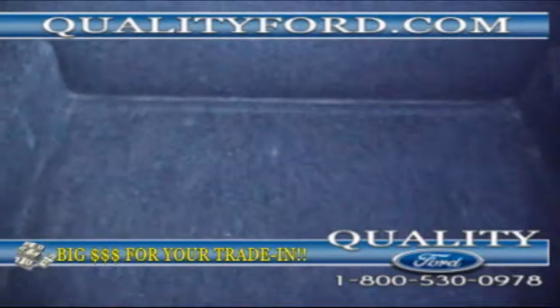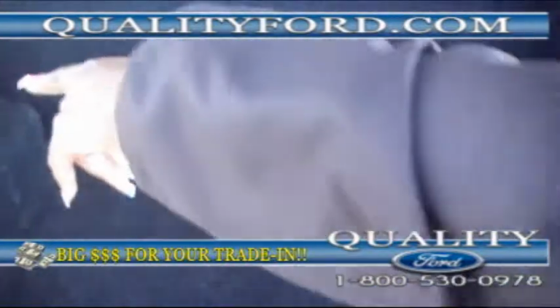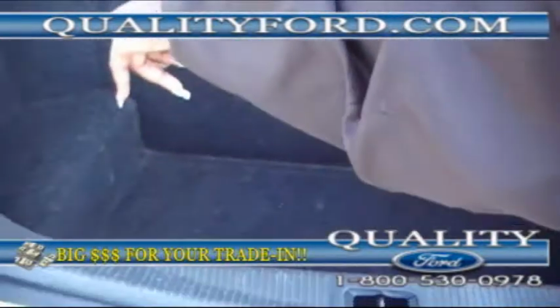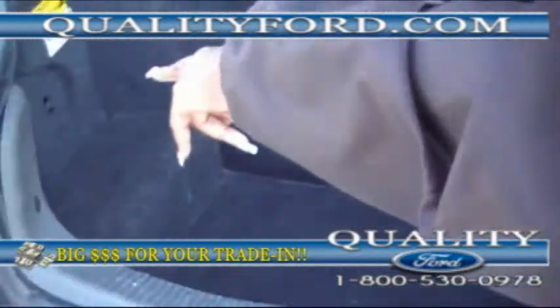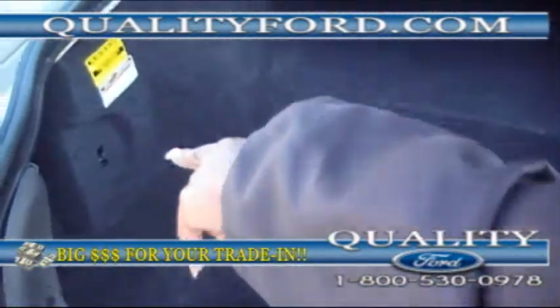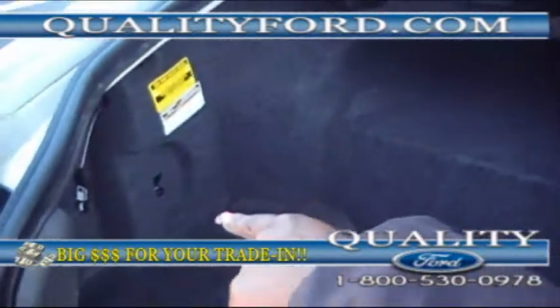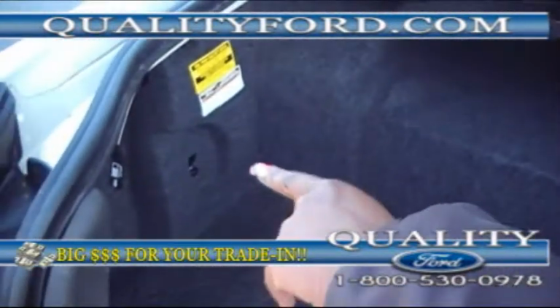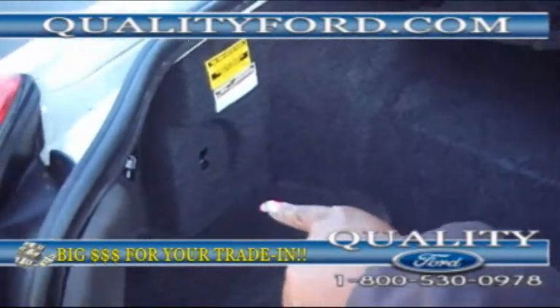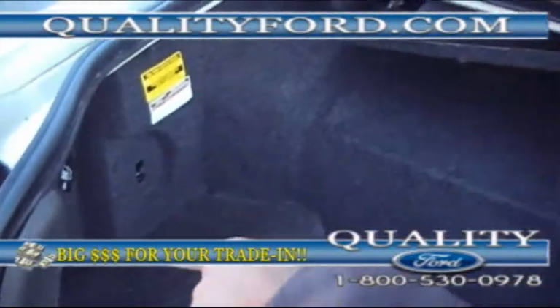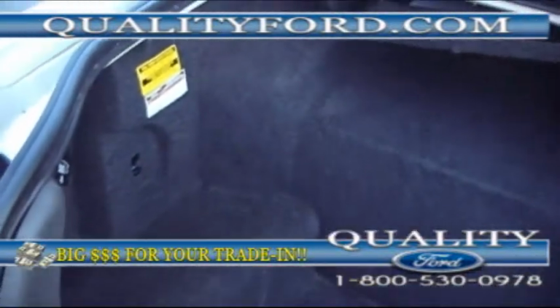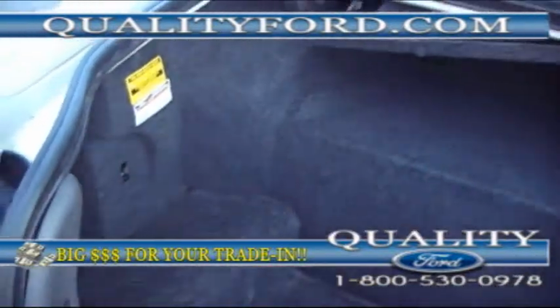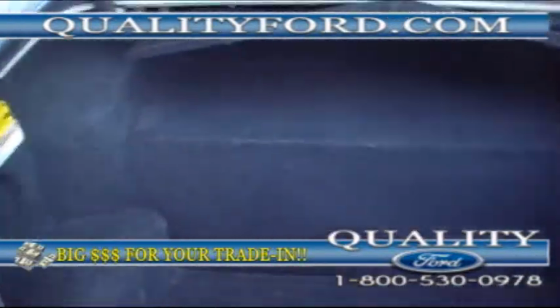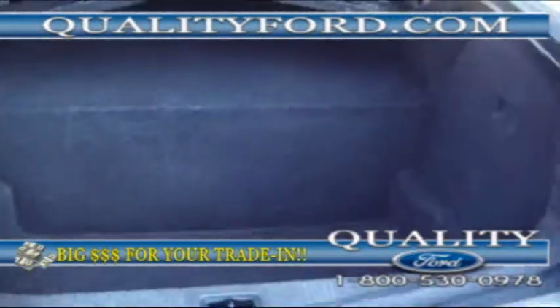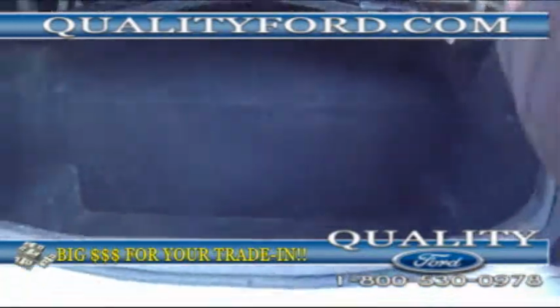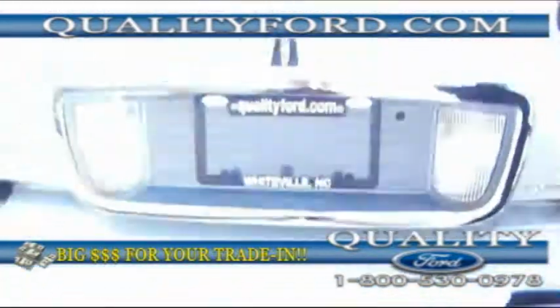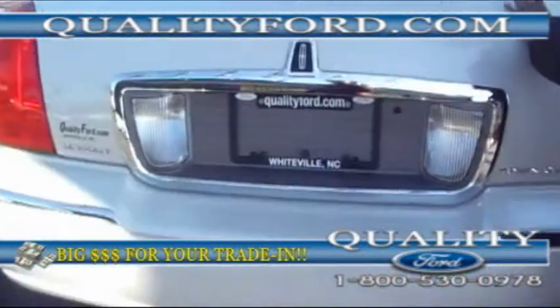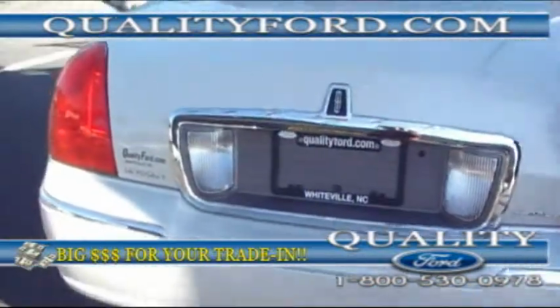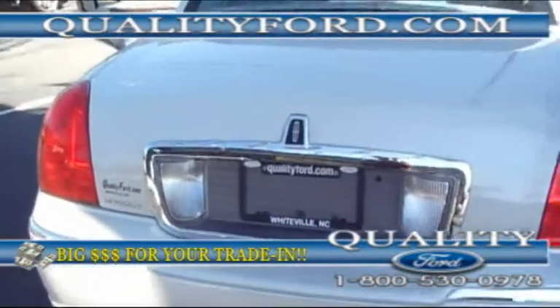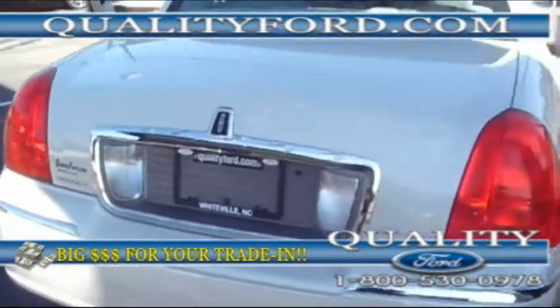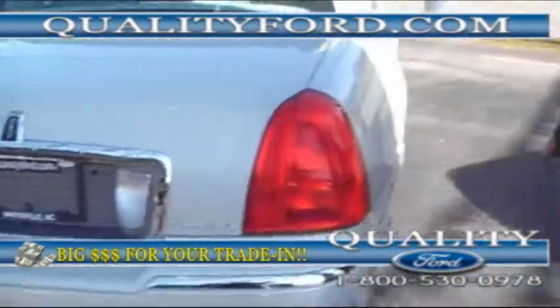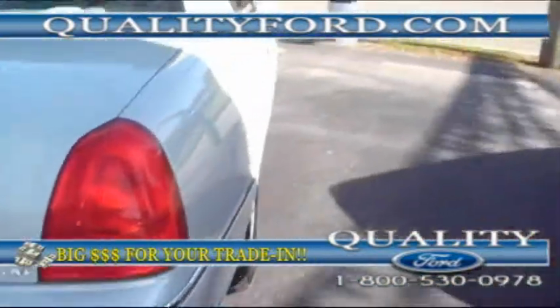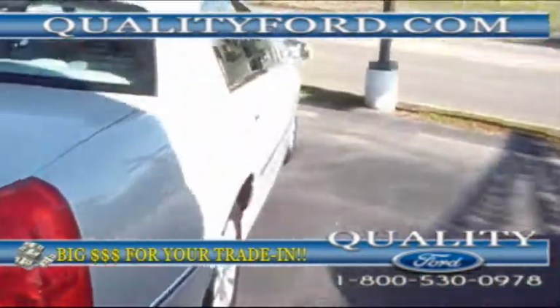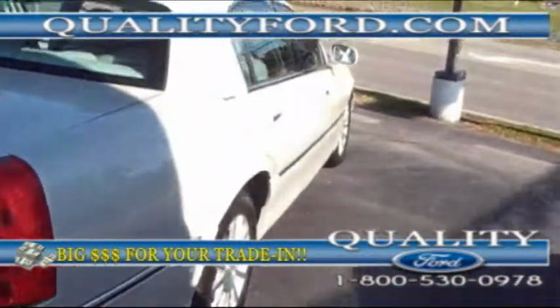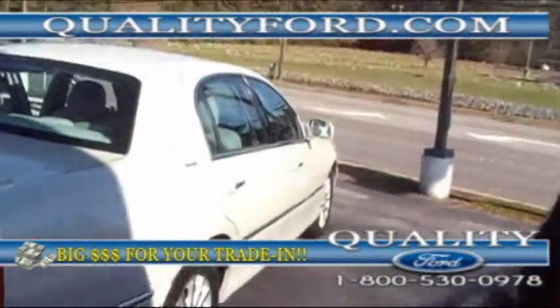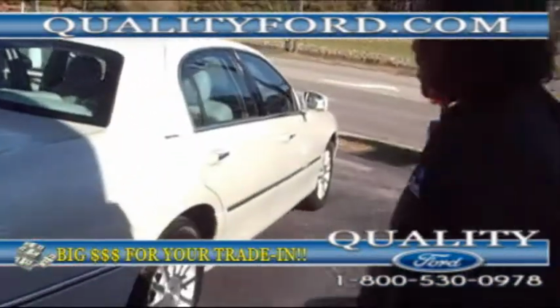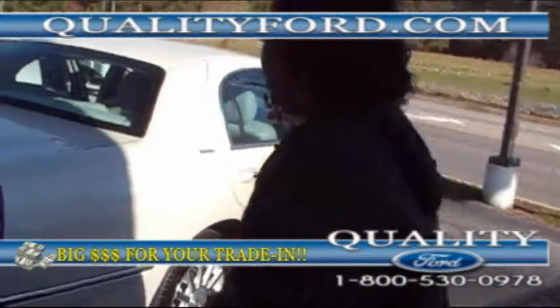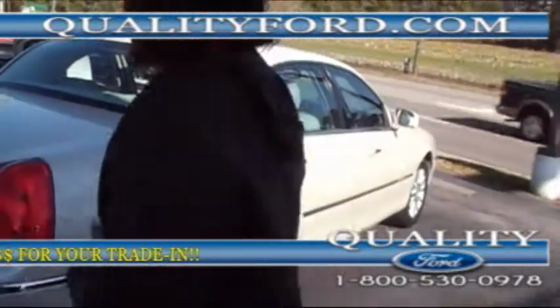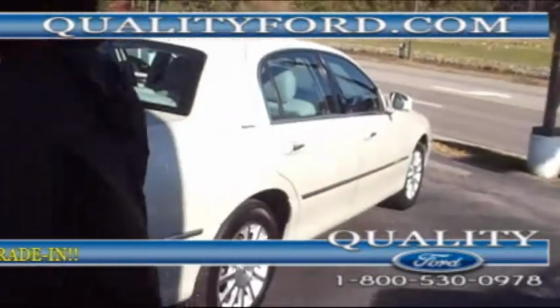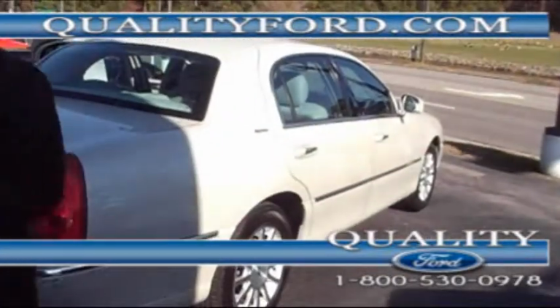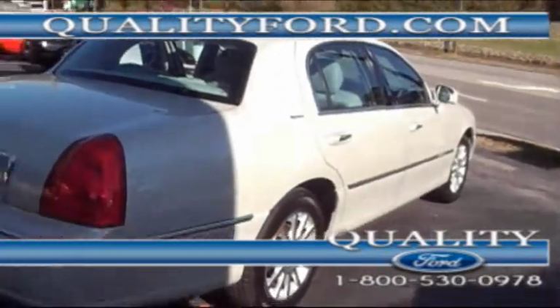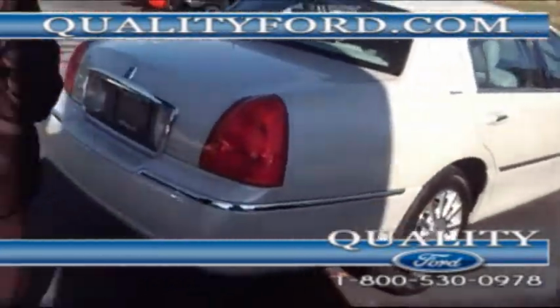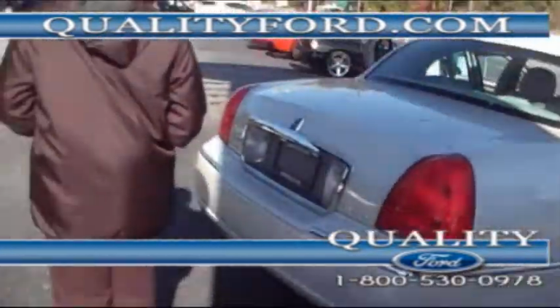Has the gas release for your tank back here. Emergency release tank as well. Once again, this is a 2007 Lincoln Town Car Signature.